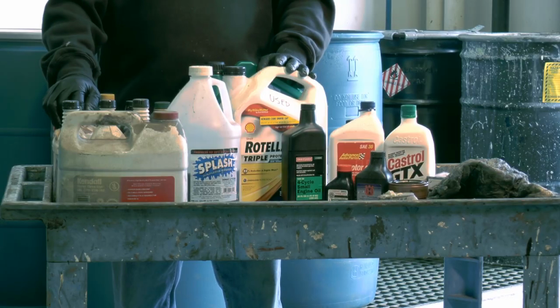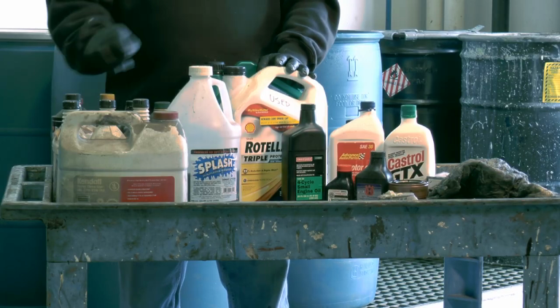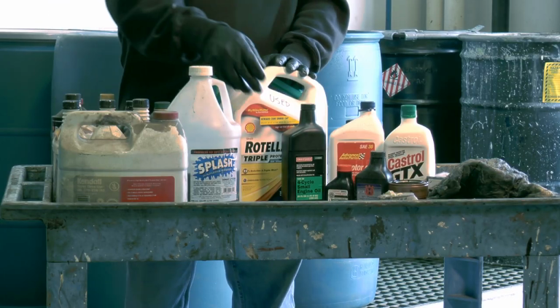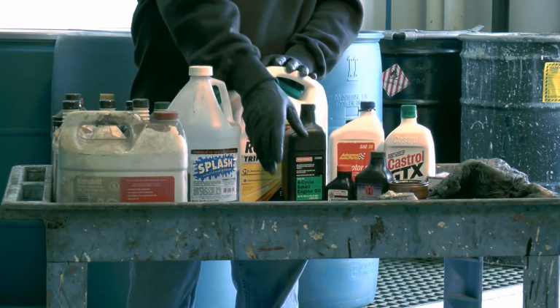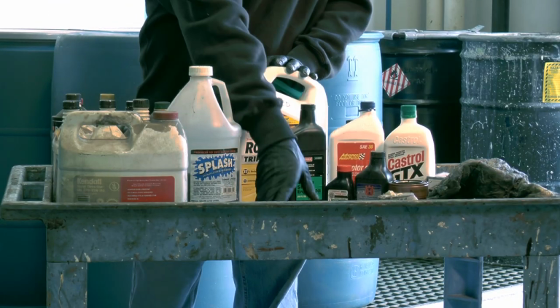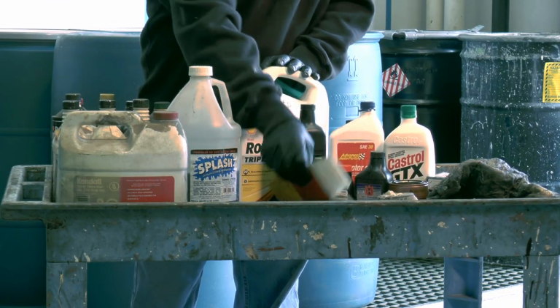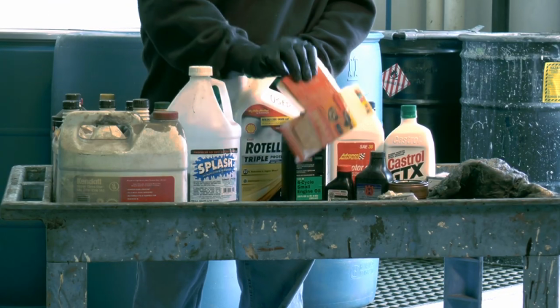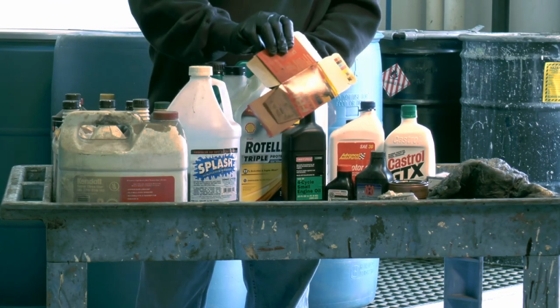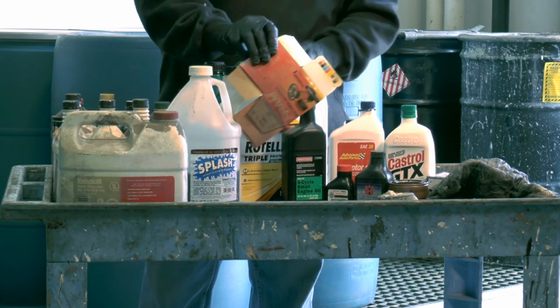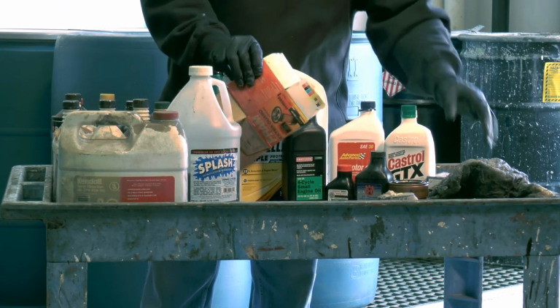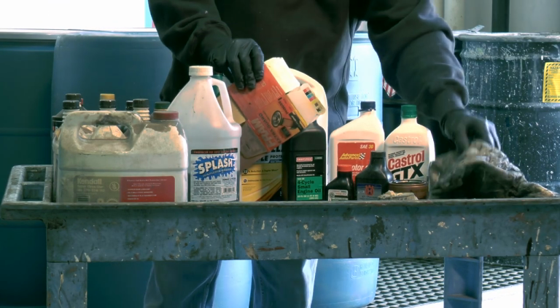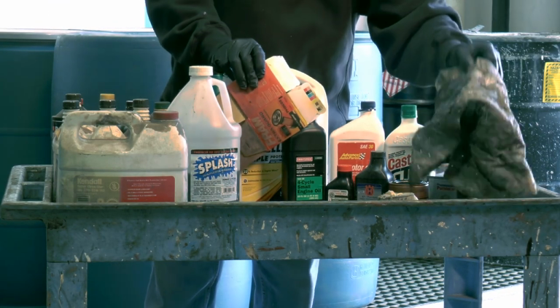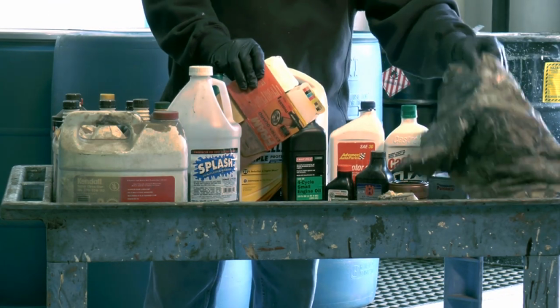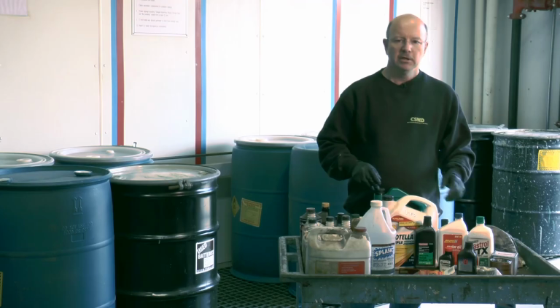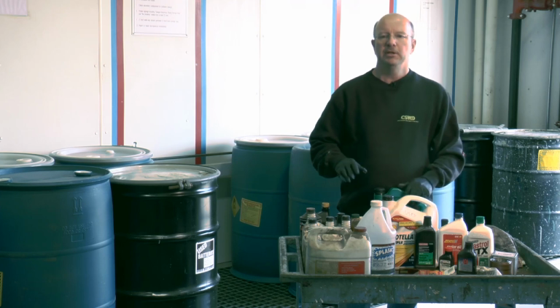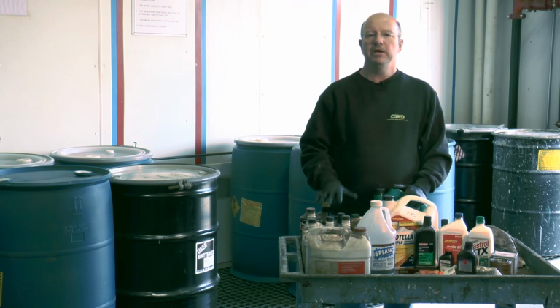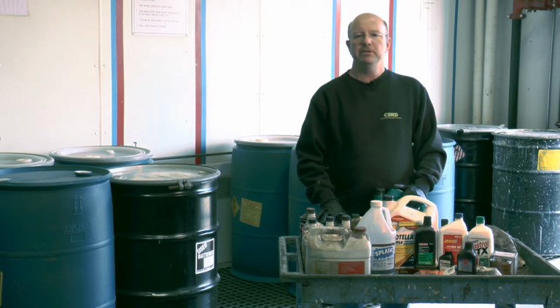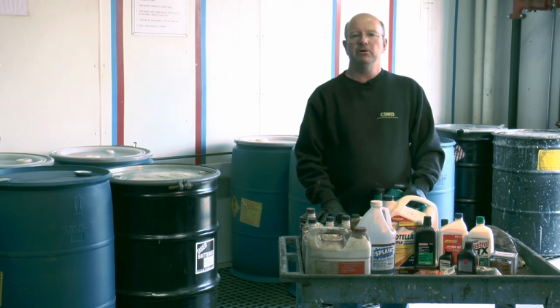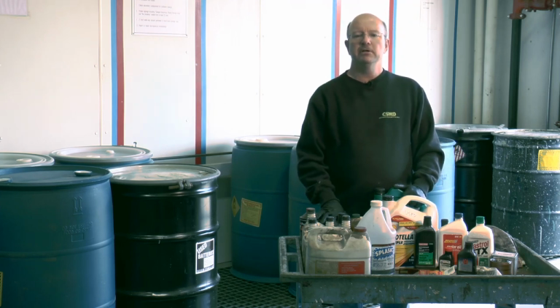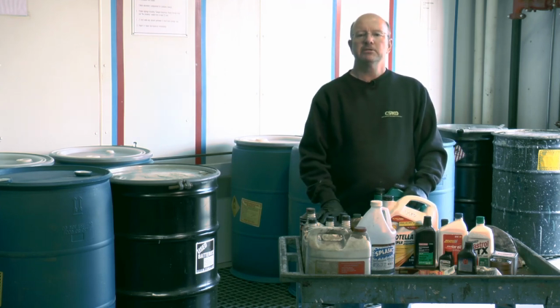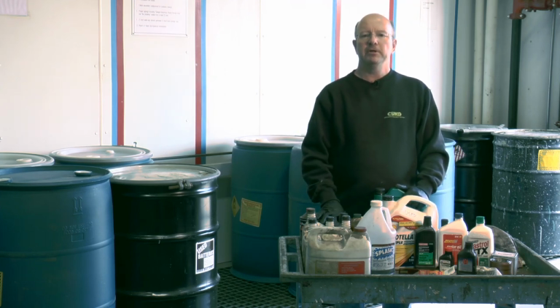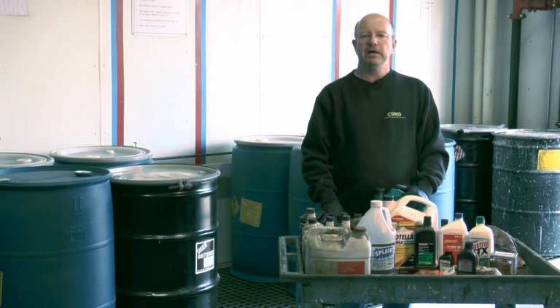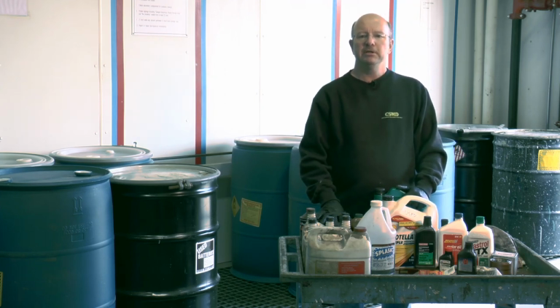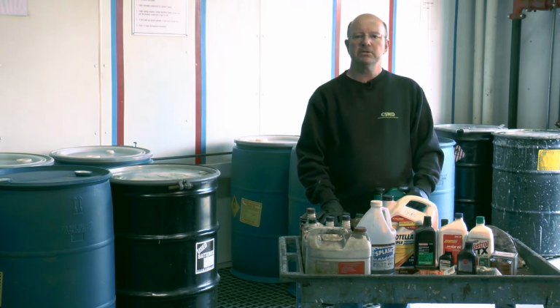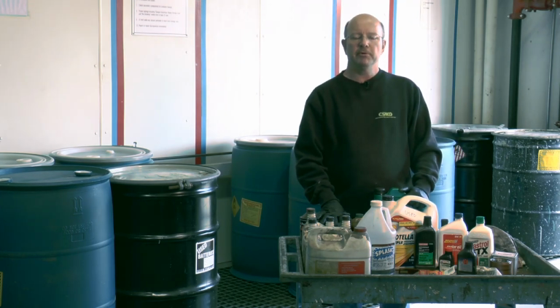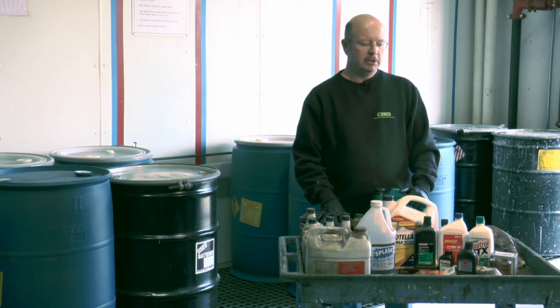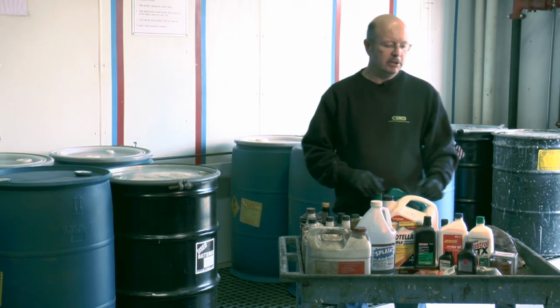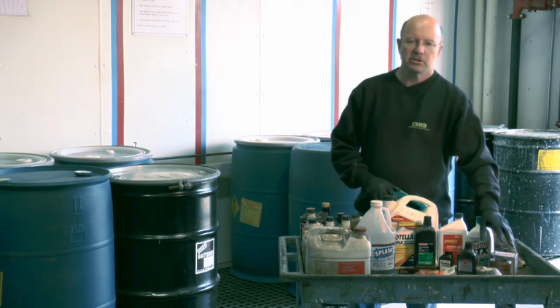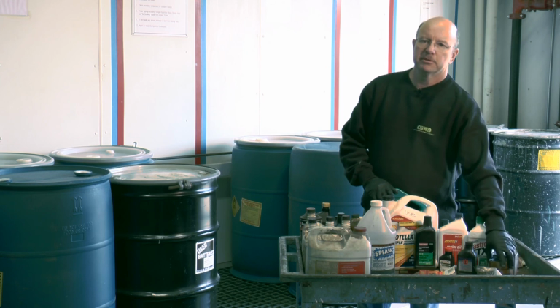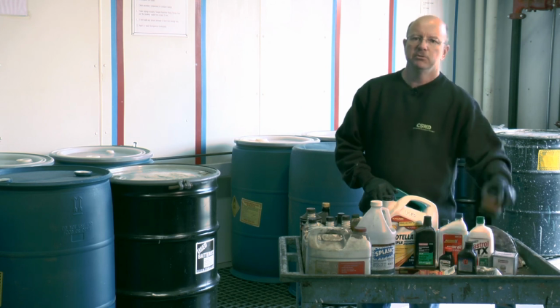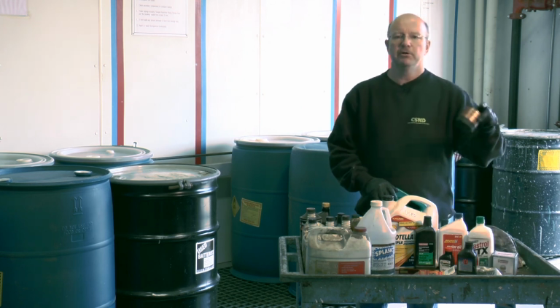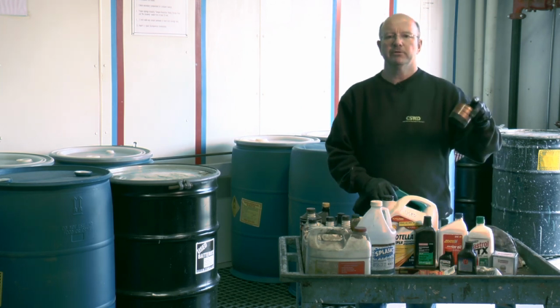We also take things like contaminated cardboard and oily rags. Keep your antifreeze and oil separate, your gasoline all separate, and additionally we'll take used oil filters.